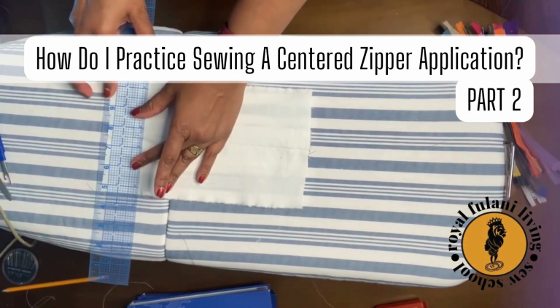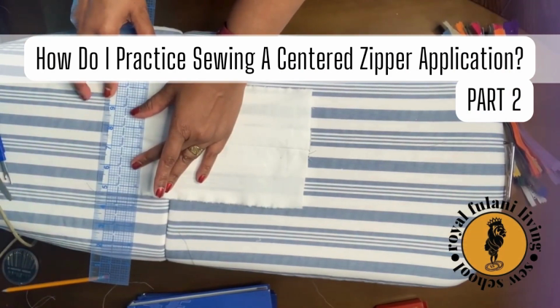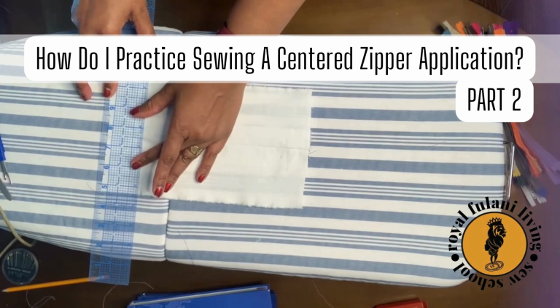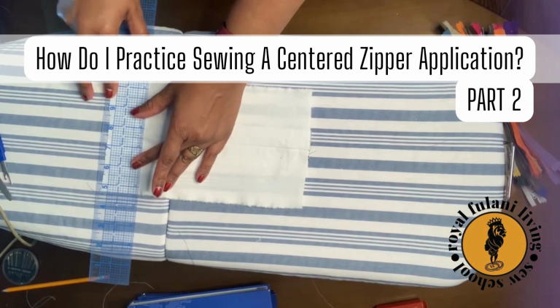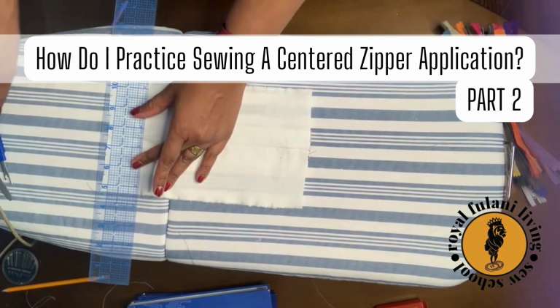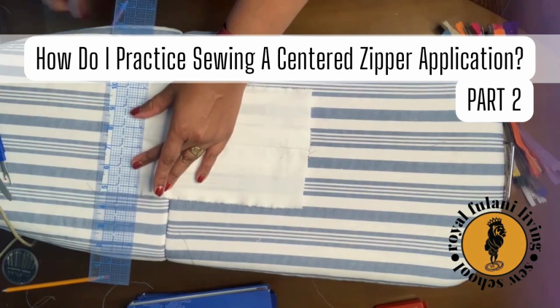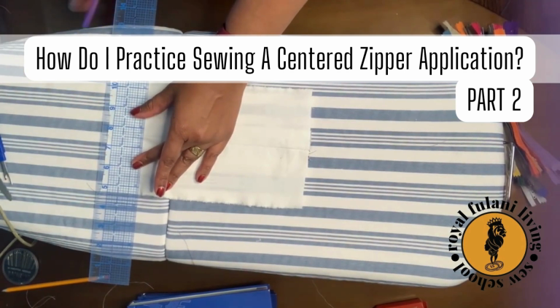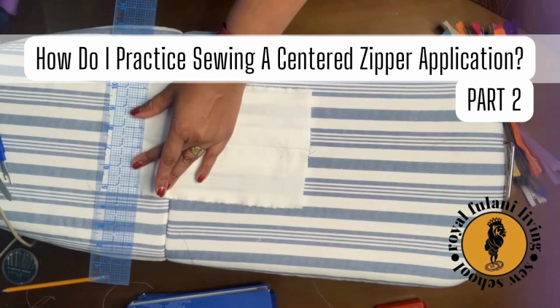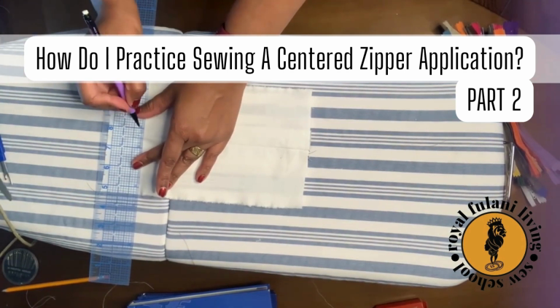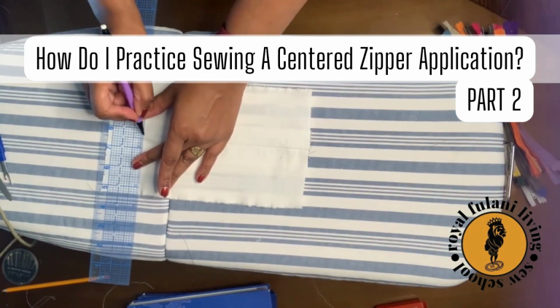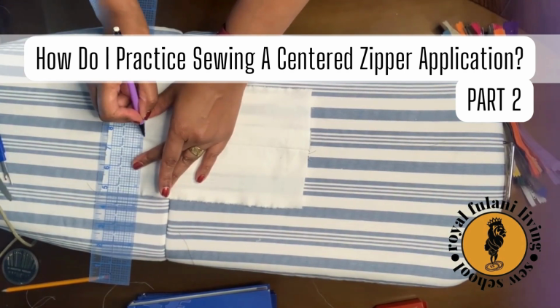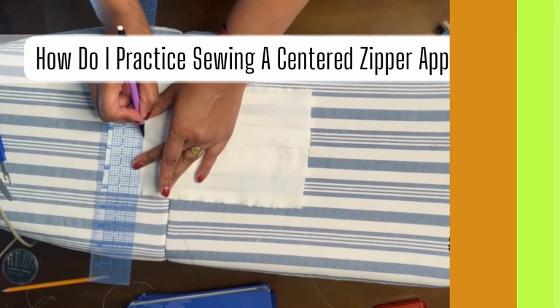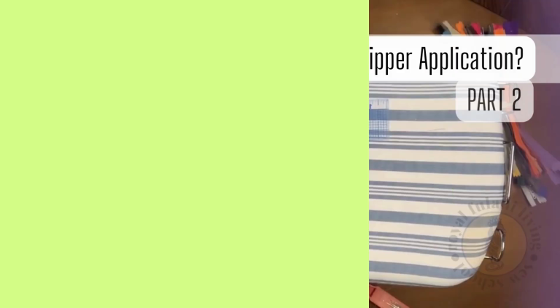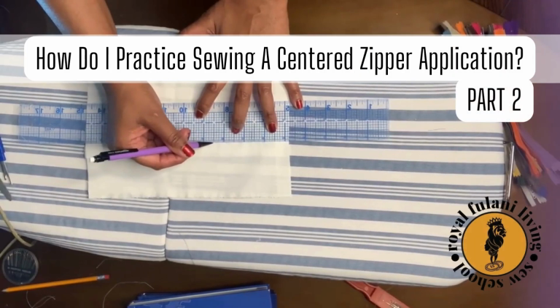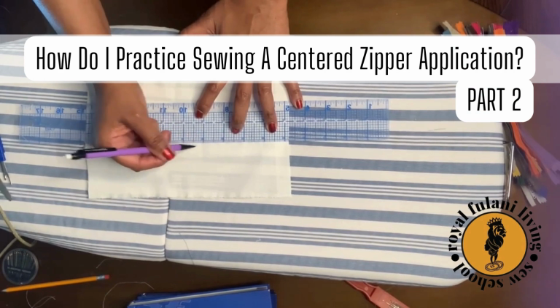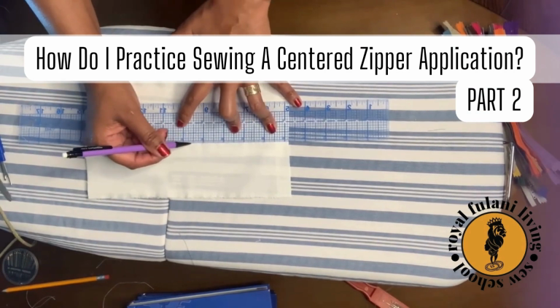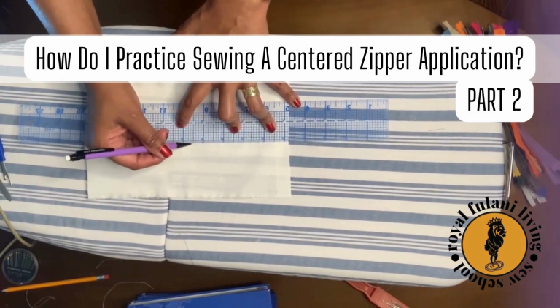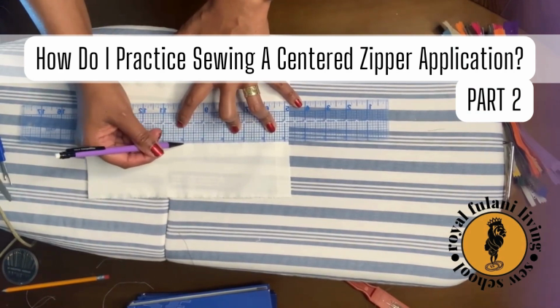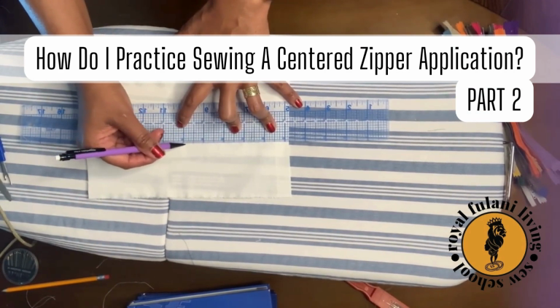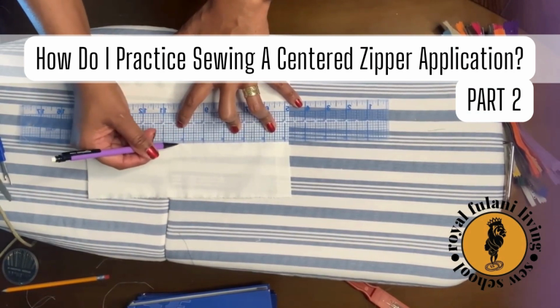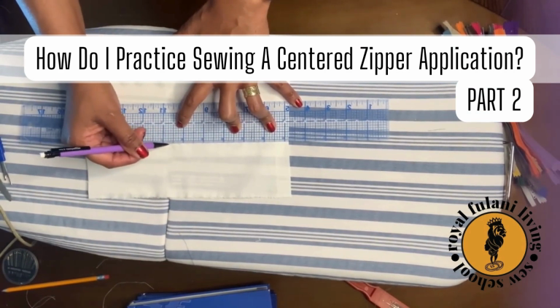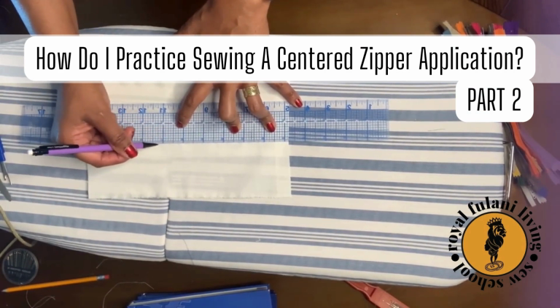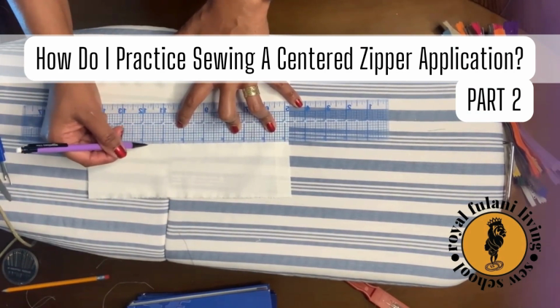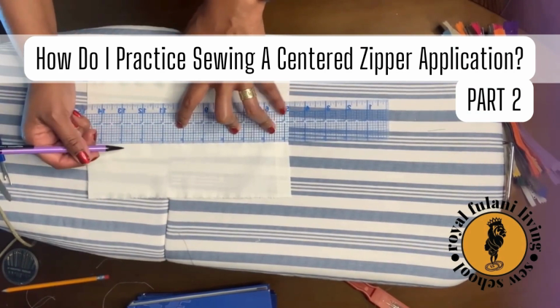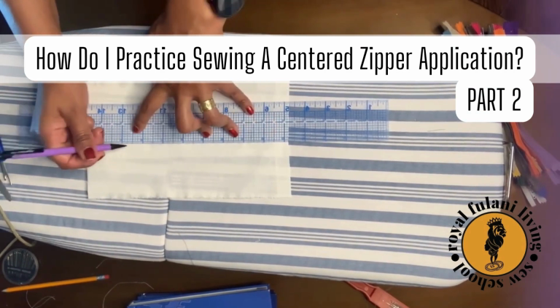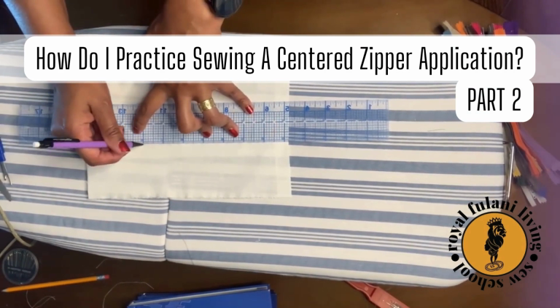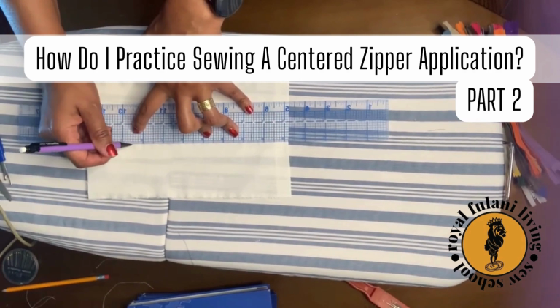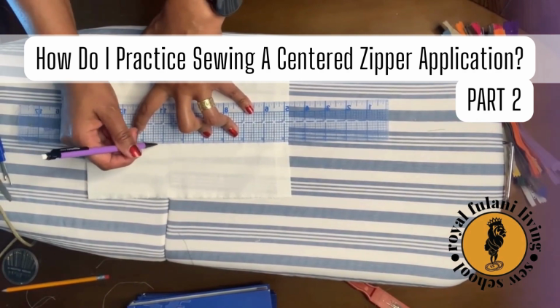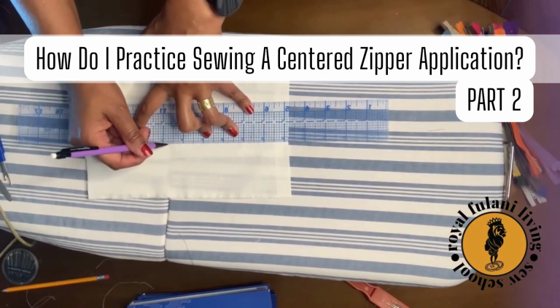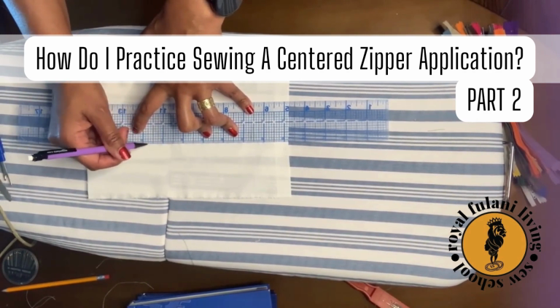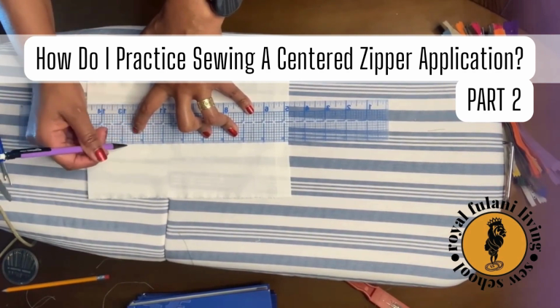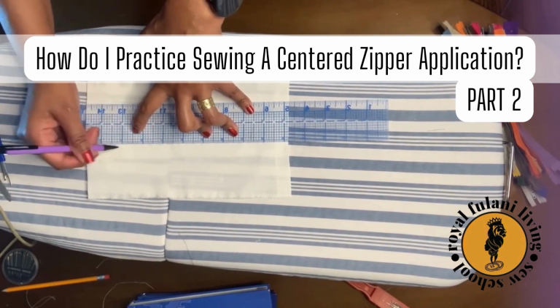Measure and mark a quarter of an inch up from your zipper stop on your seam line. Now measure and mark lines that are a quarter of an inch away and parallel to the seam. Be sure to mark on both sides of the seam.